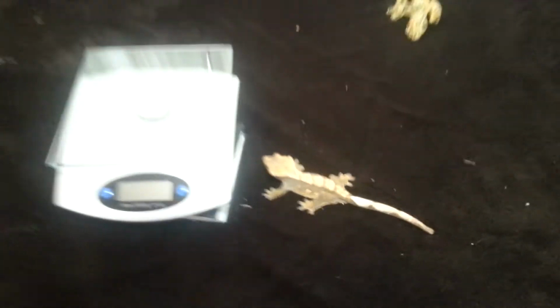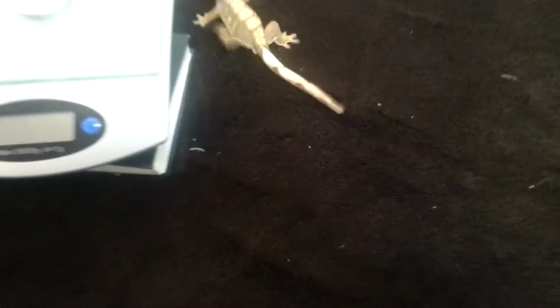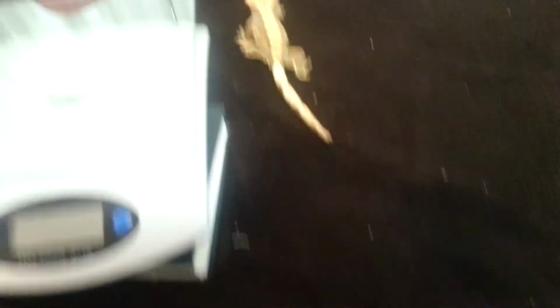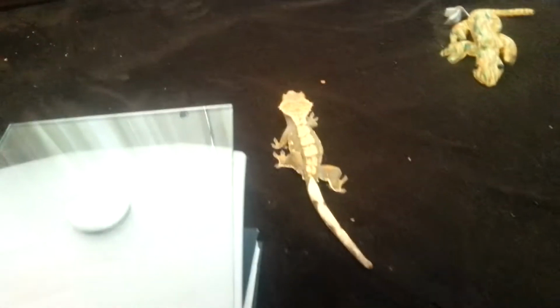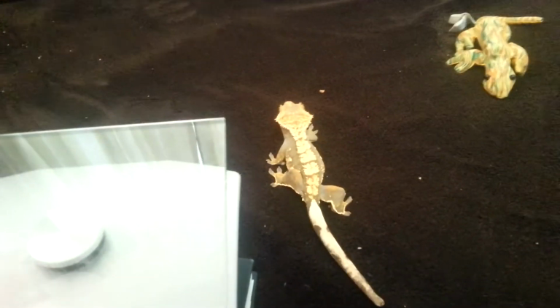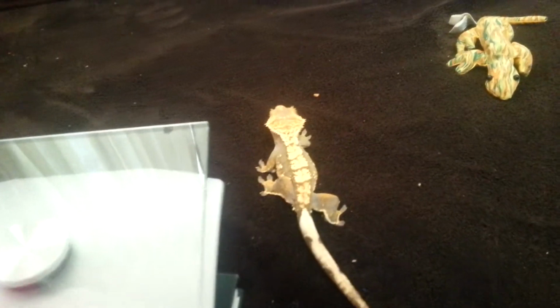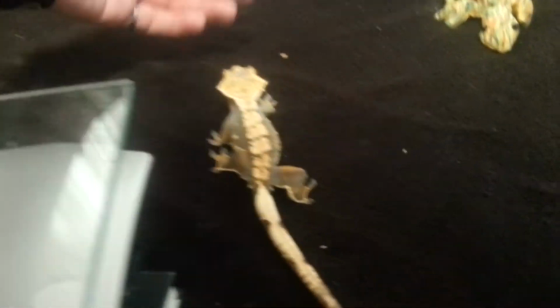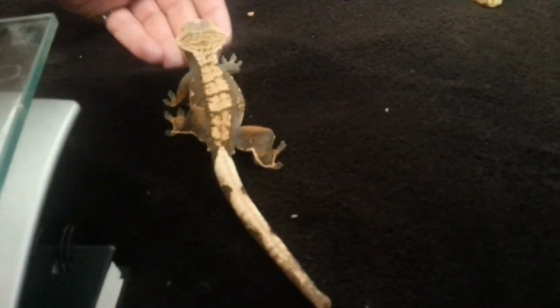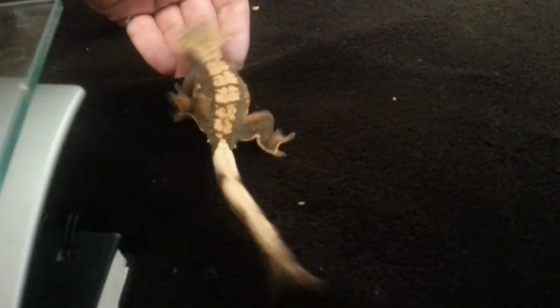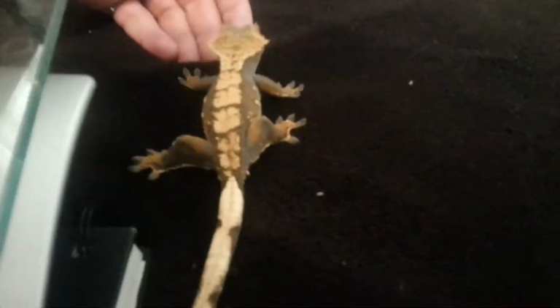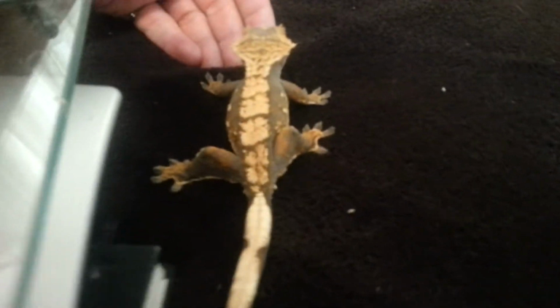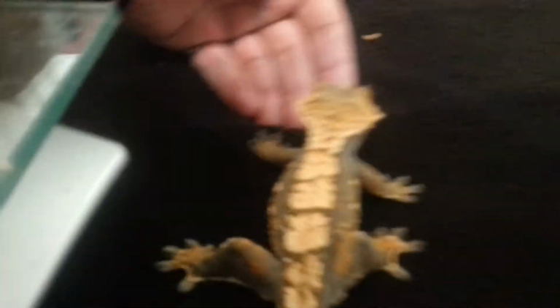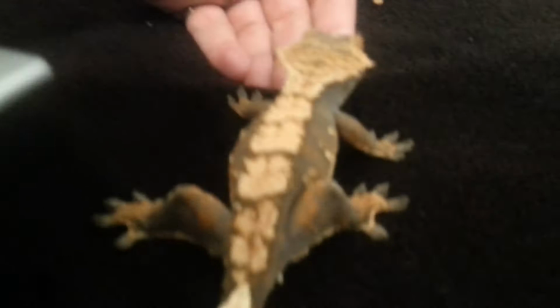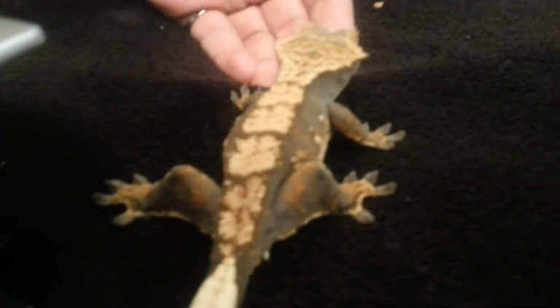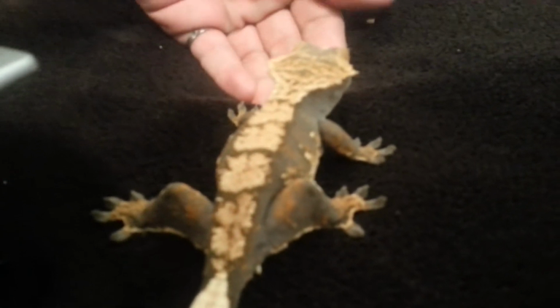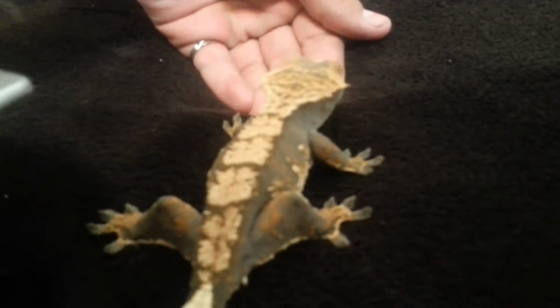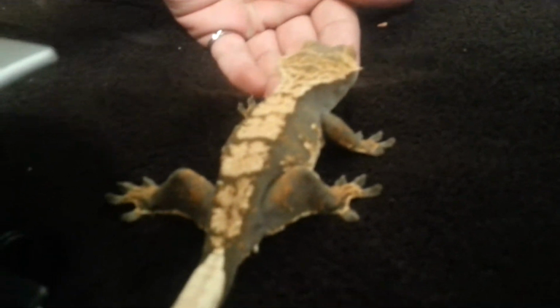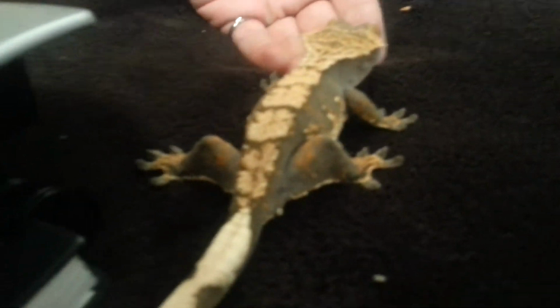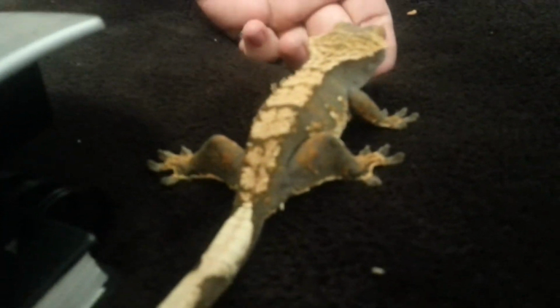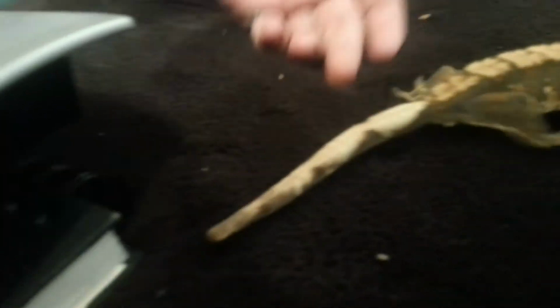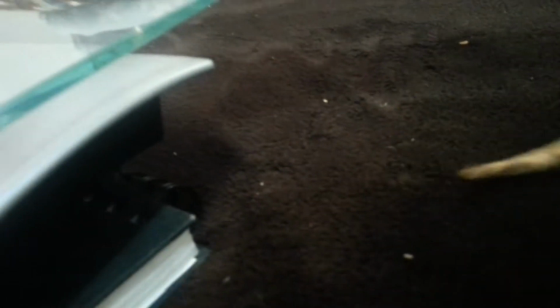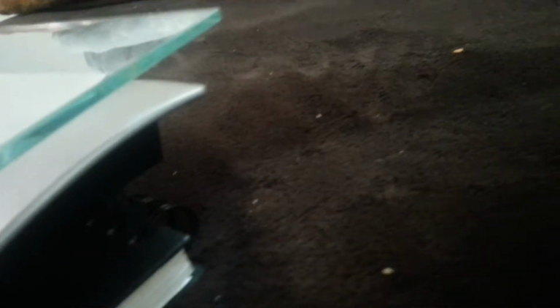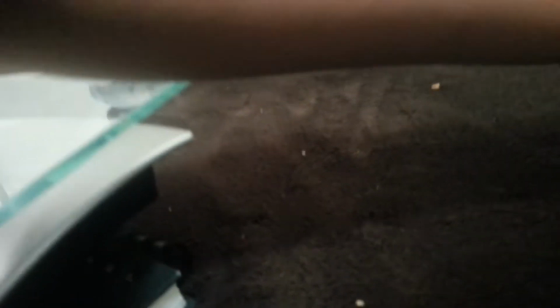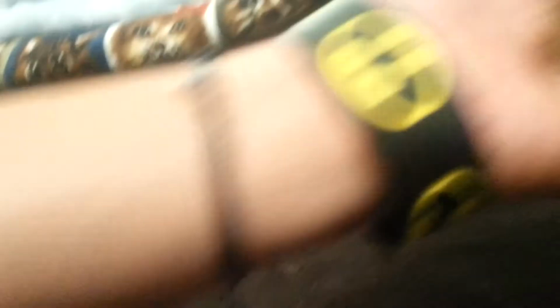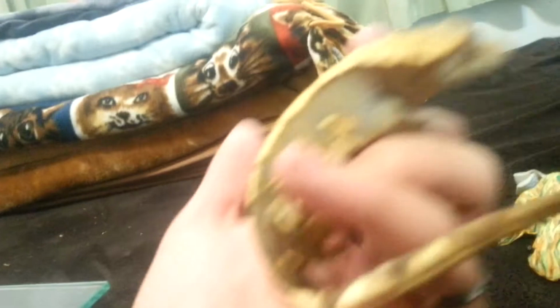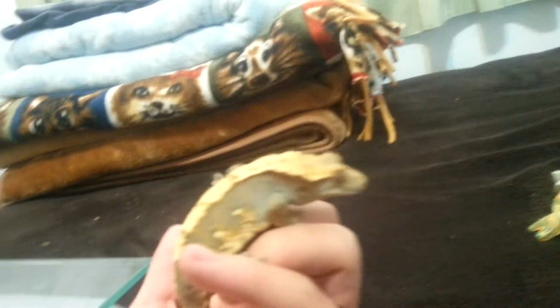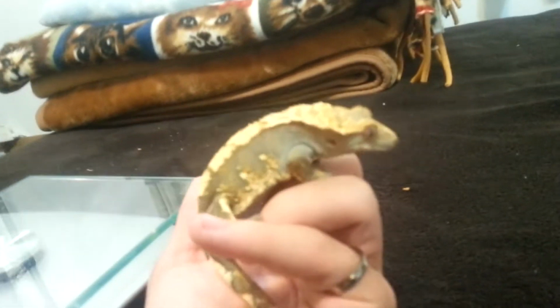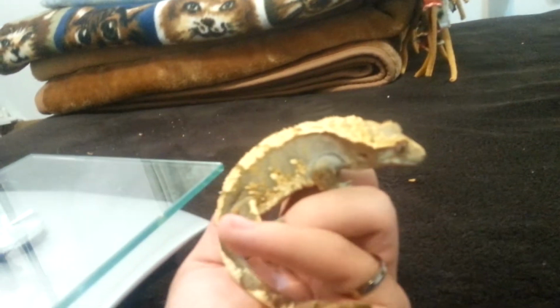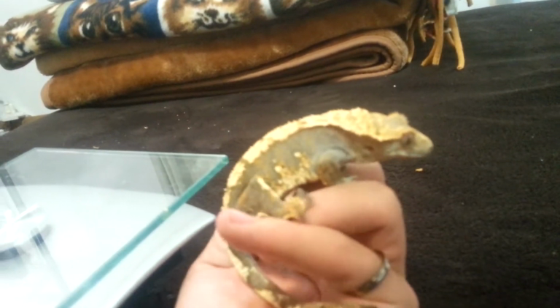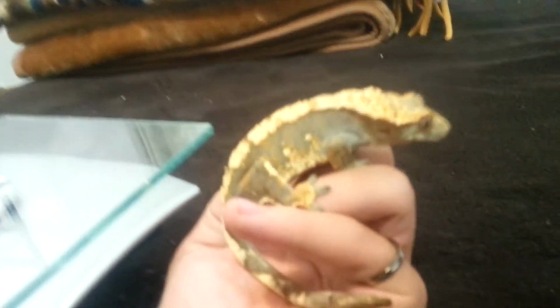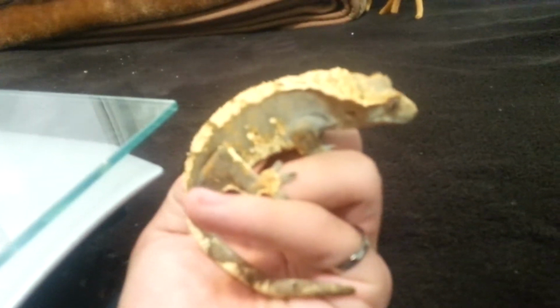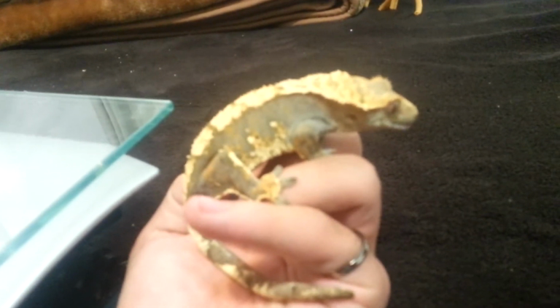Next, I'll show you guys my female Dalmatian Partial Pin Harlequin. She's the one that's usually fired down and barely fires up for me.